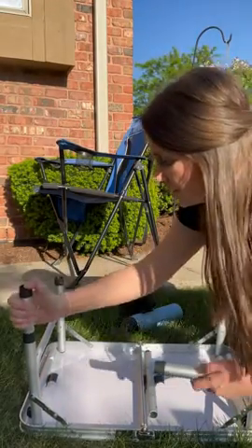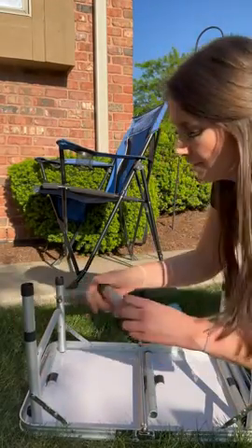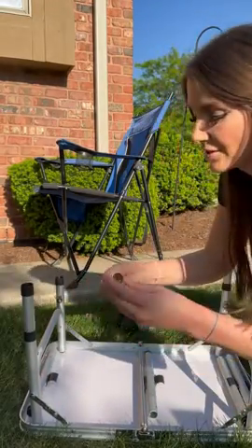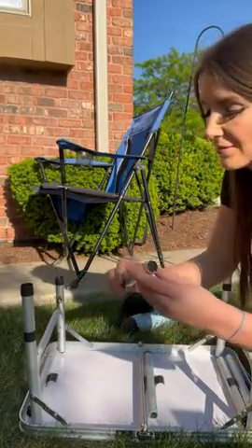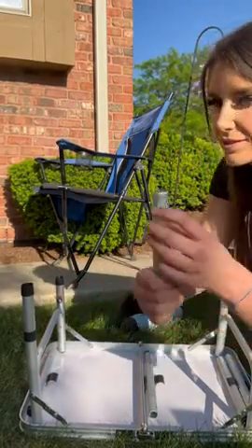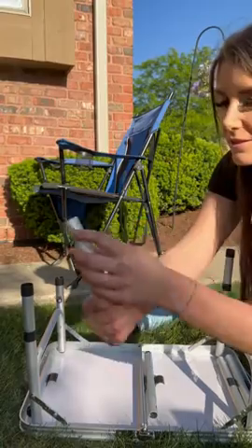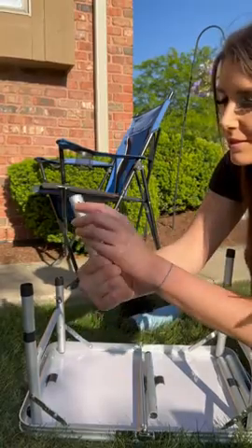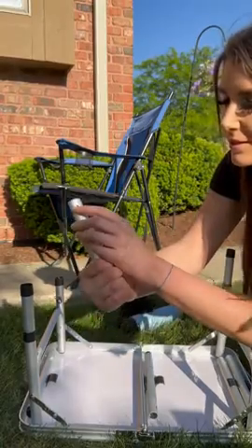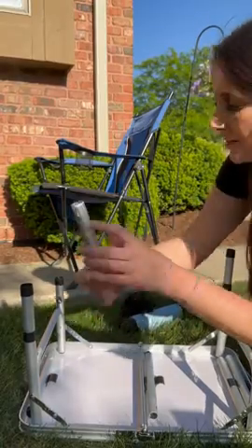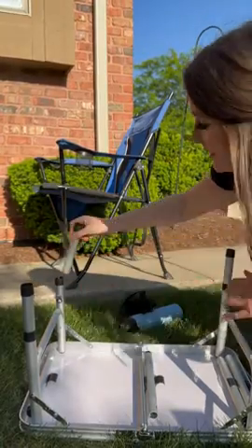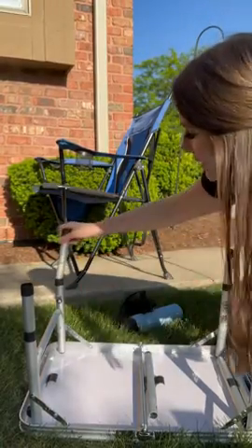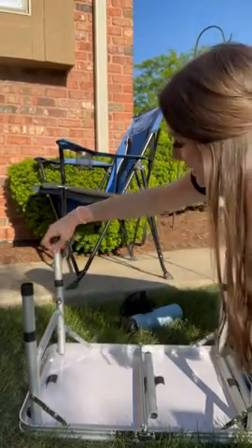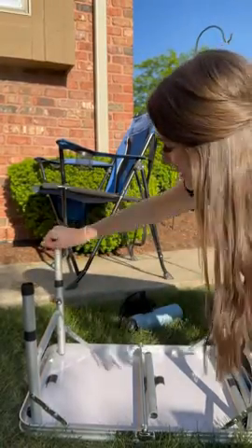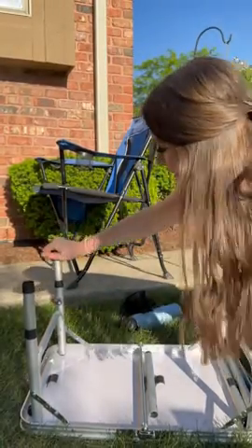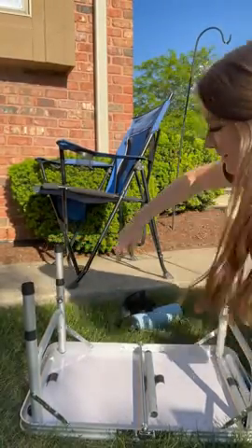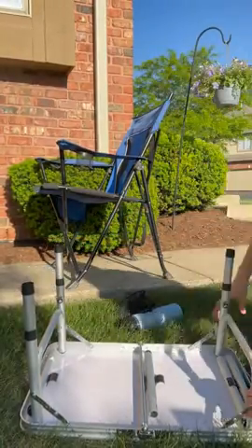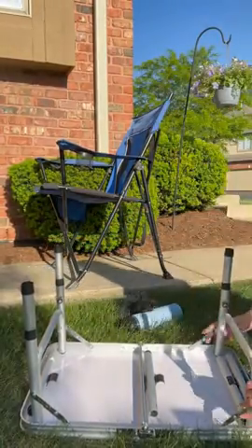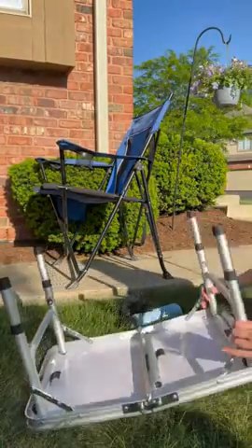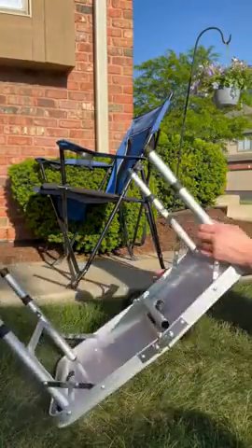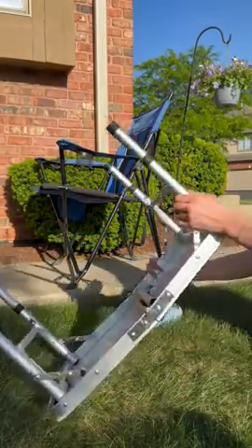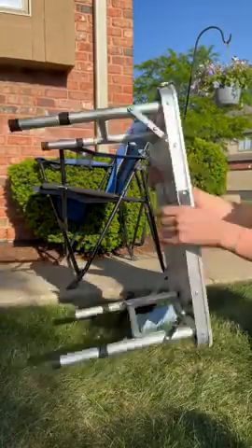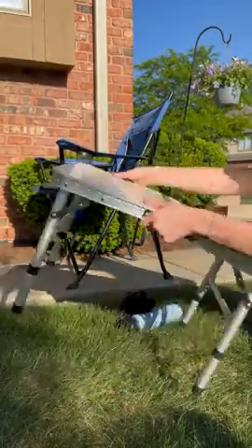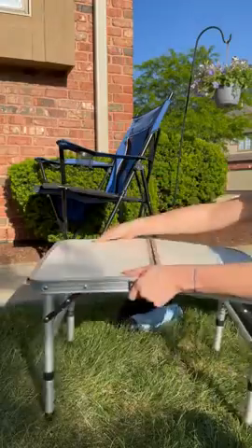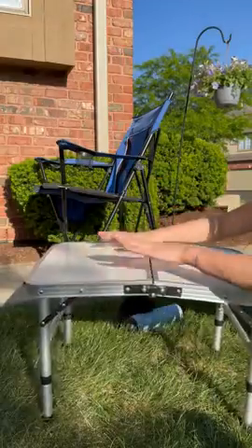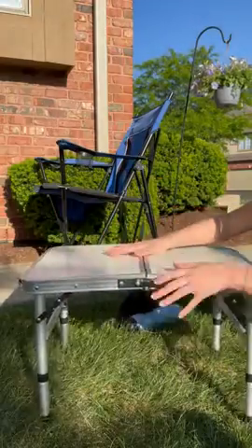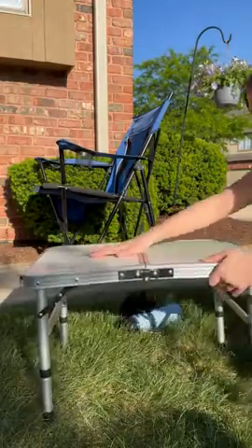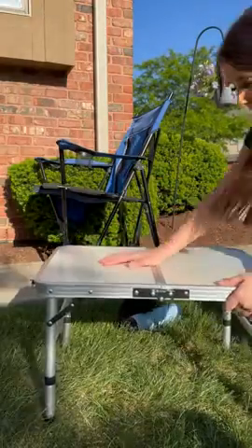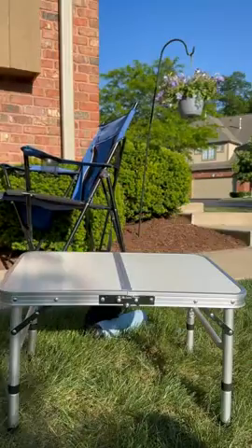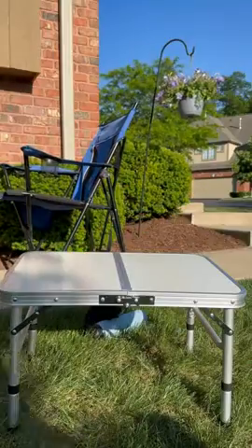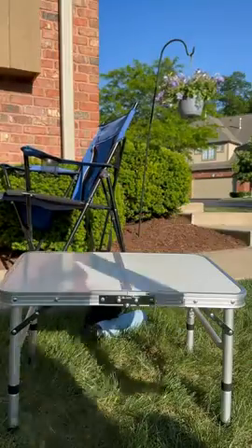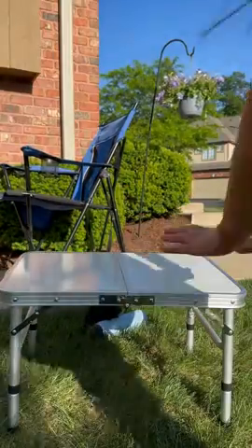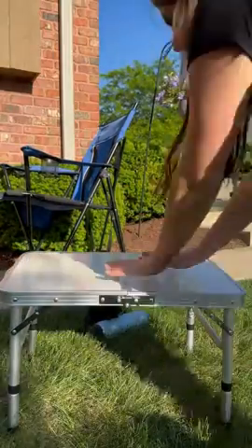They just have these little mechanisms to hold them in place. So this is the second height.